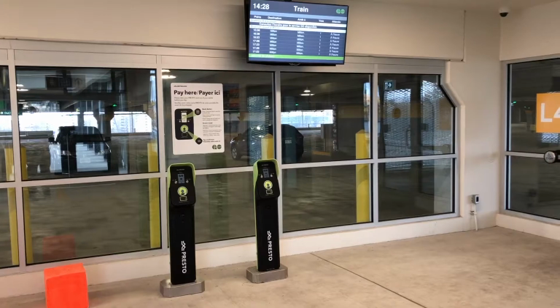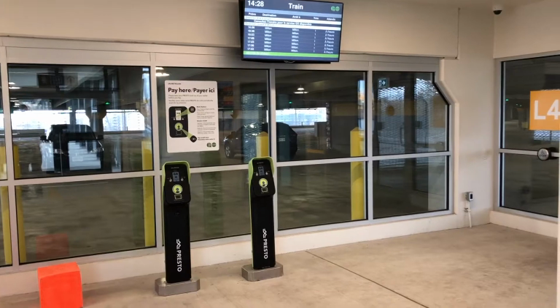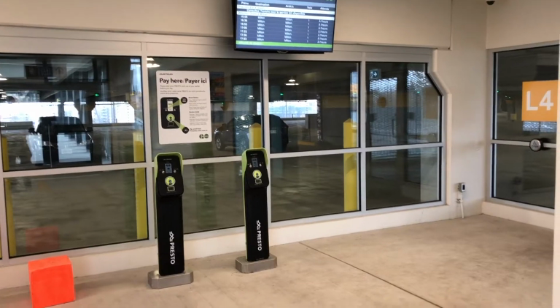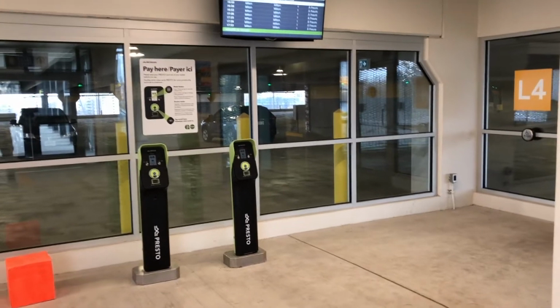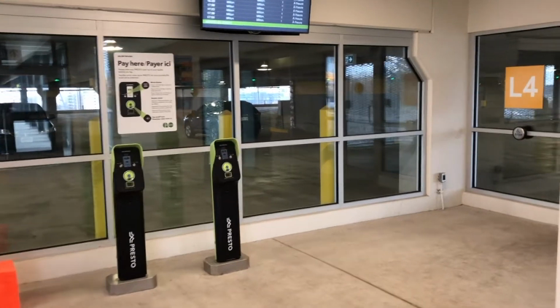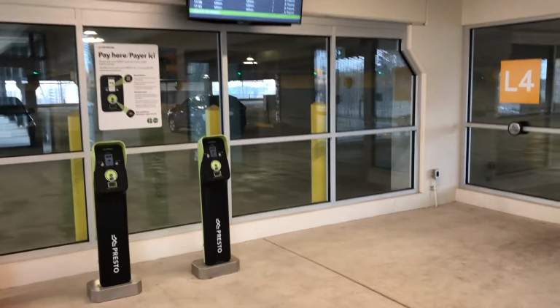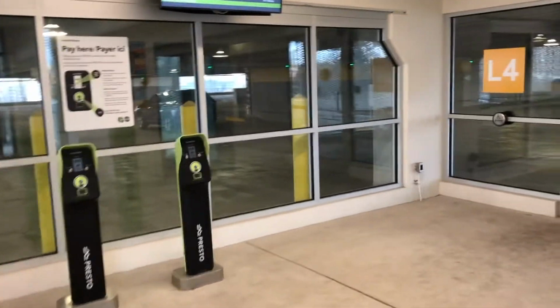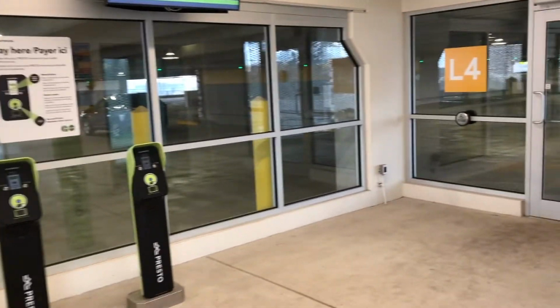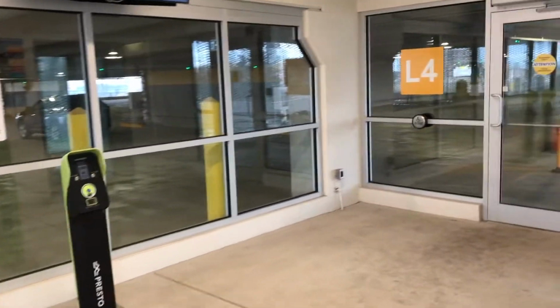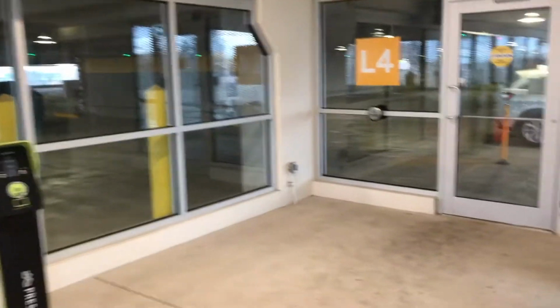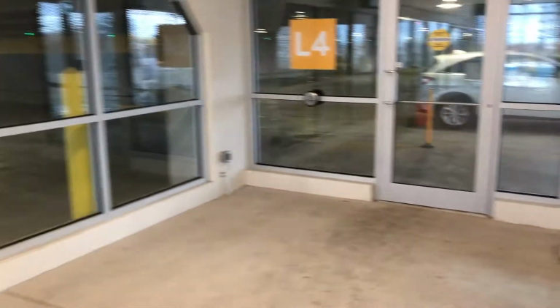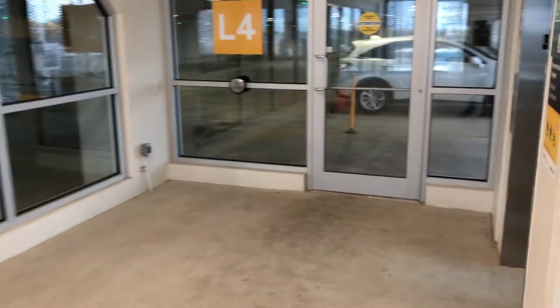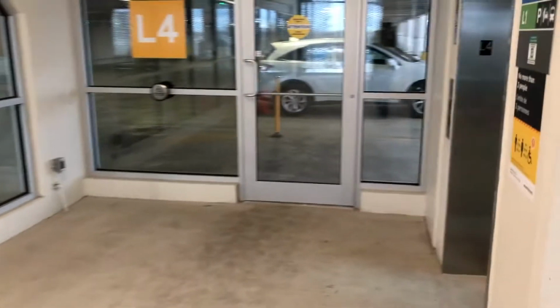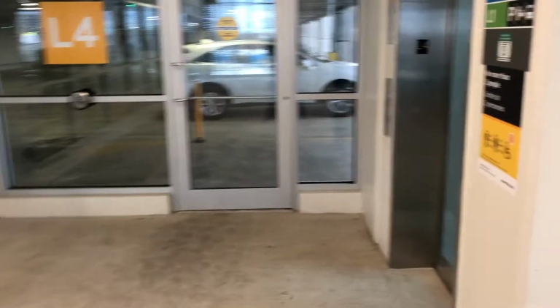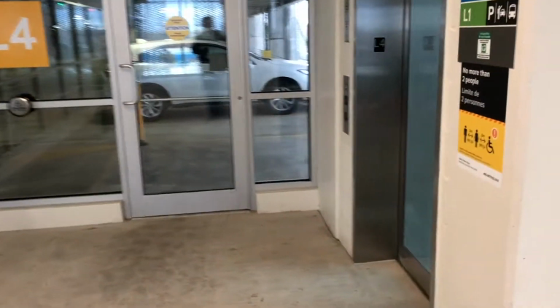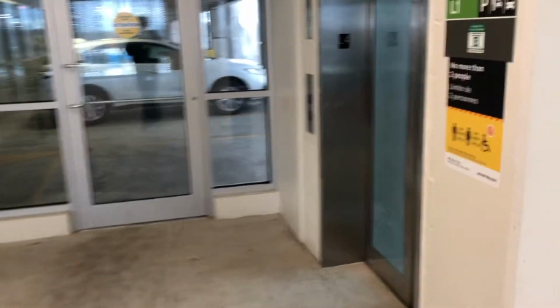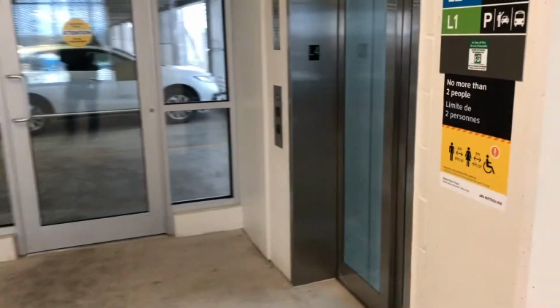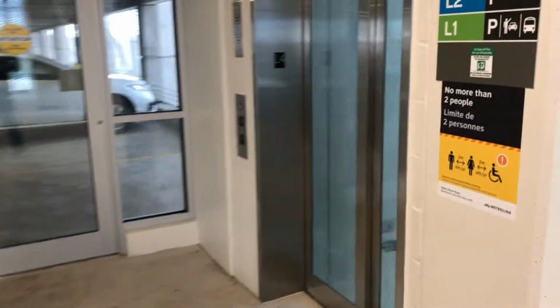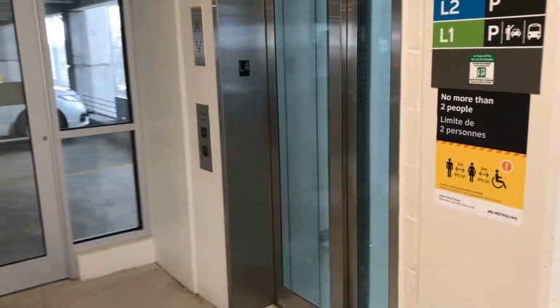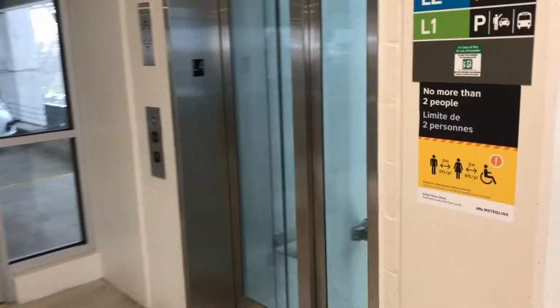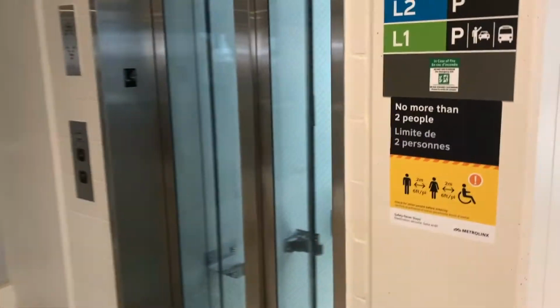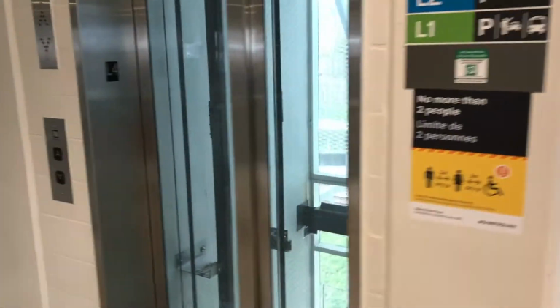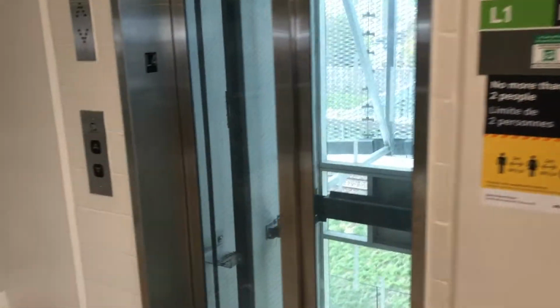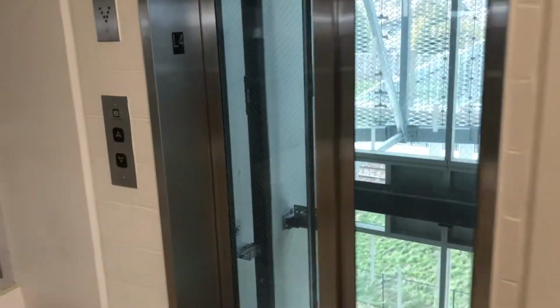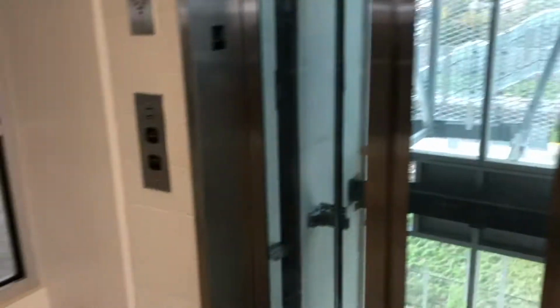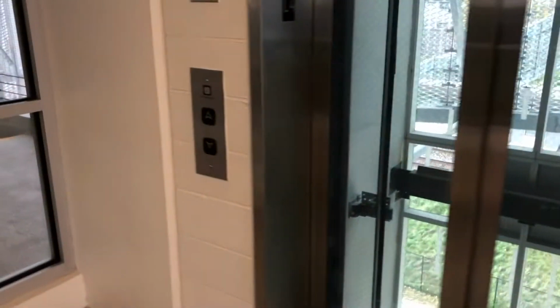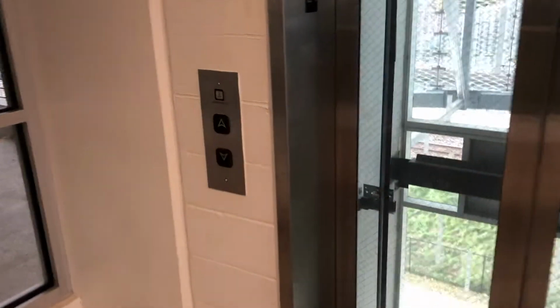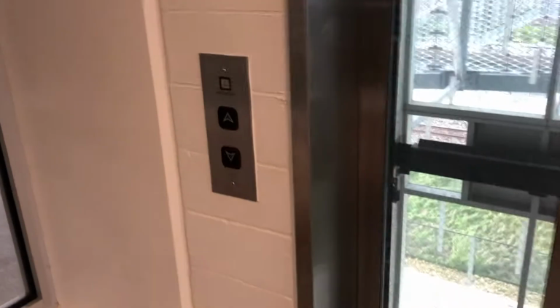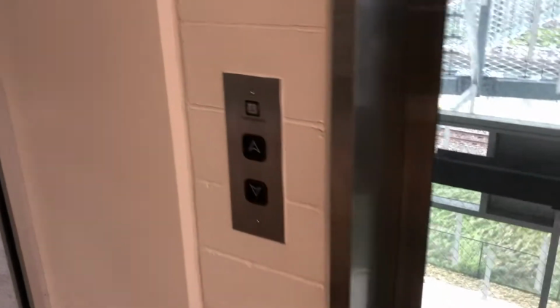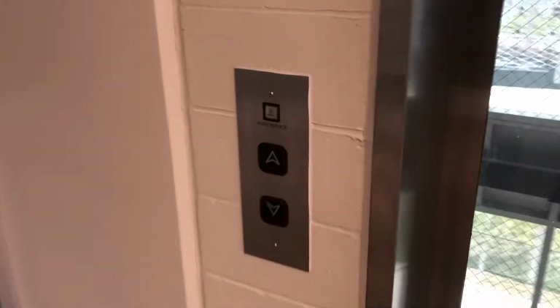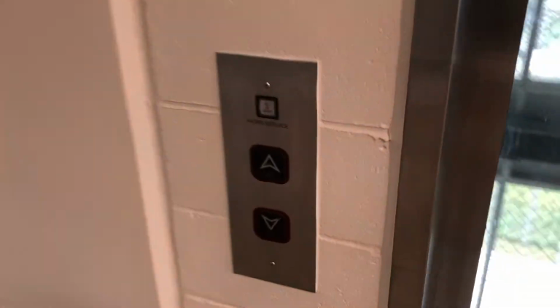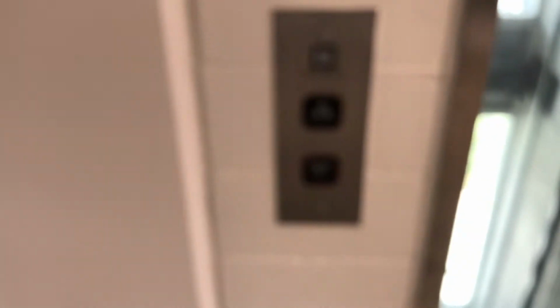This is the other parking garage elevator here at the Cooksville GO station in Mississauga, Ontario, Canada. This is another Kone elevator too.